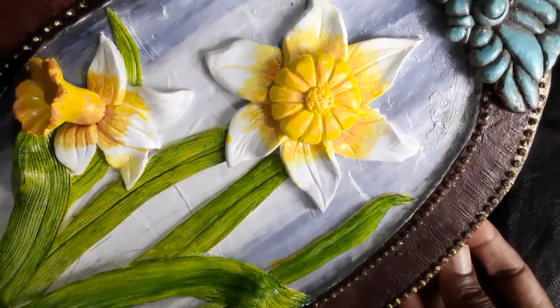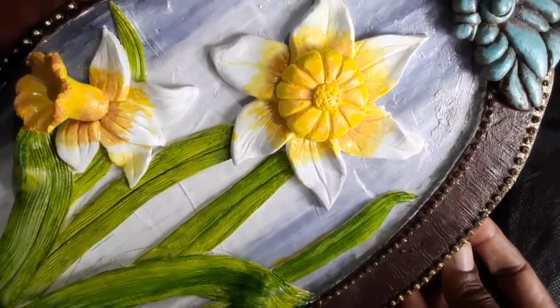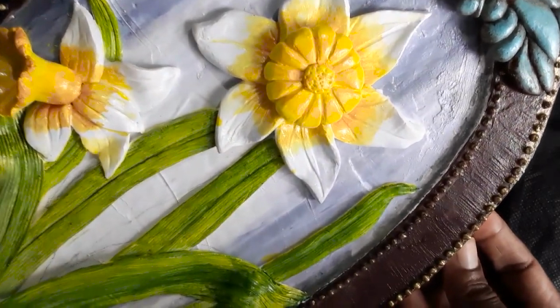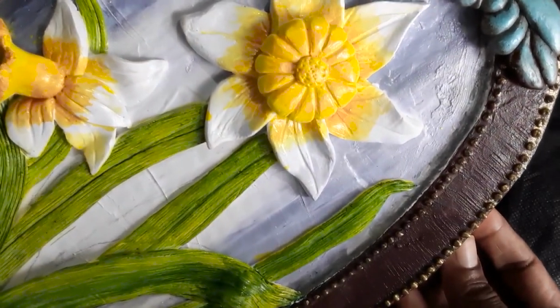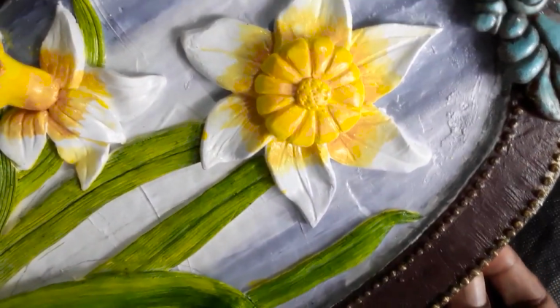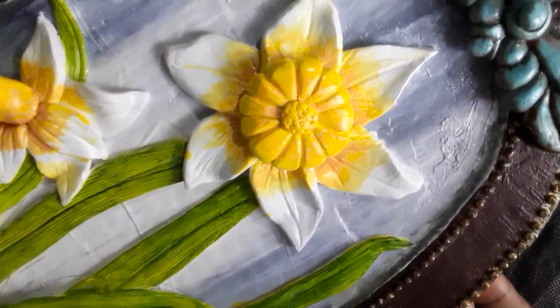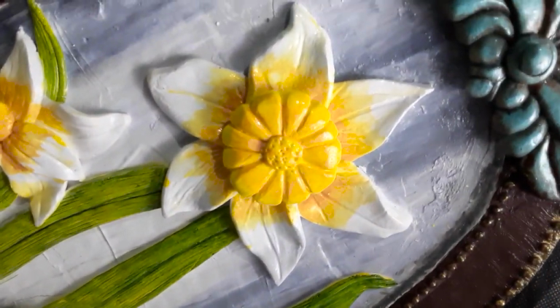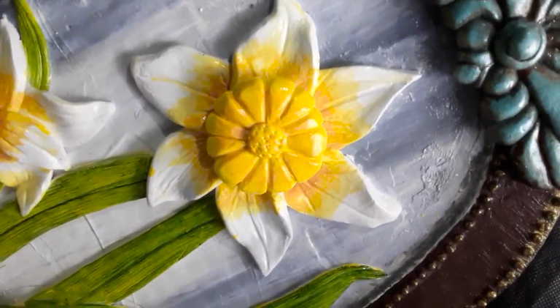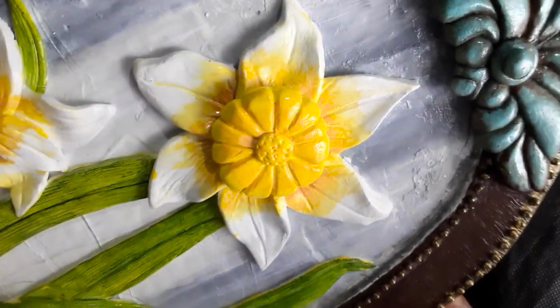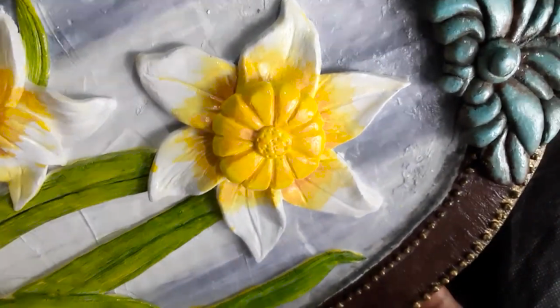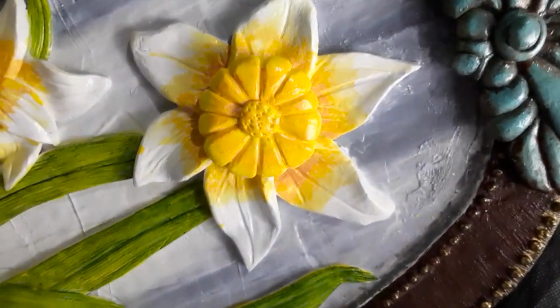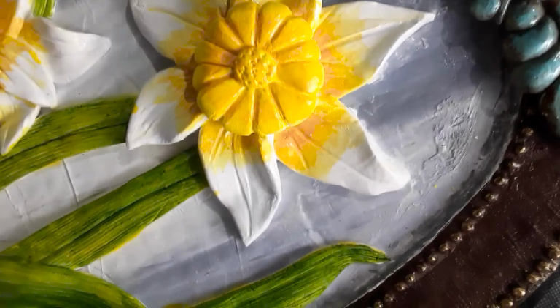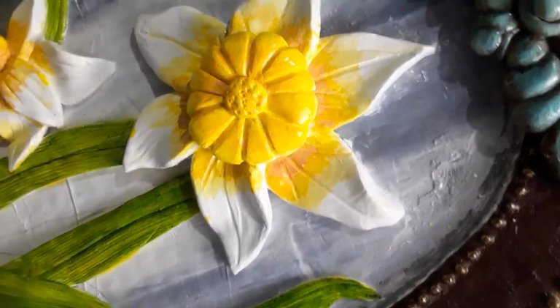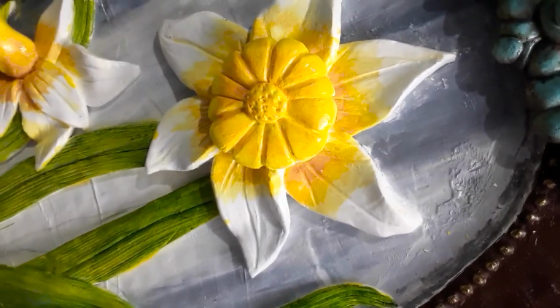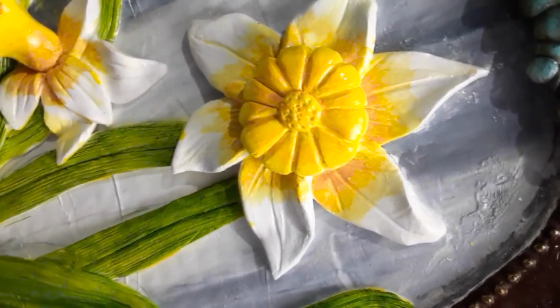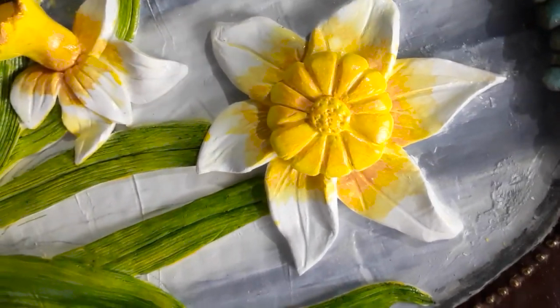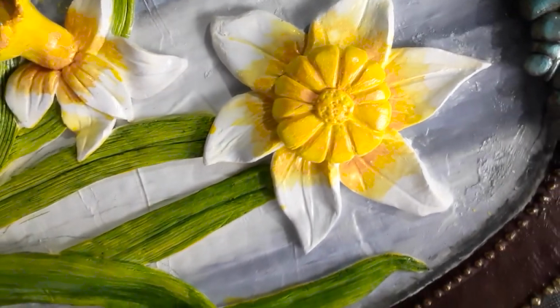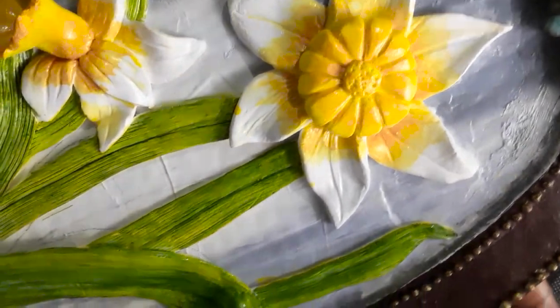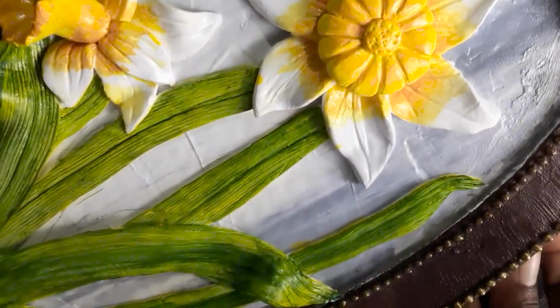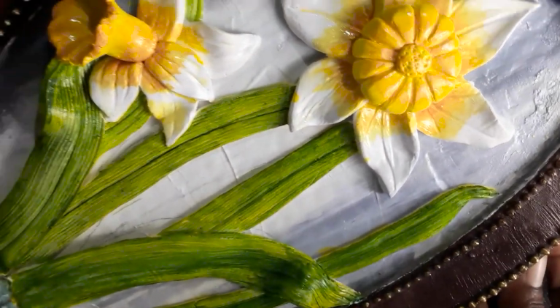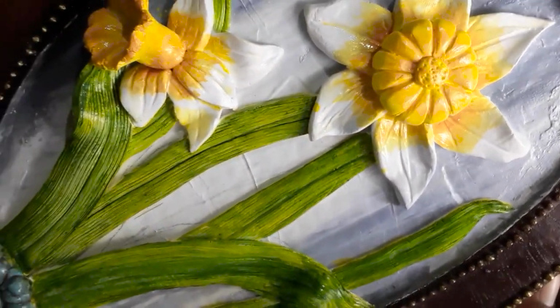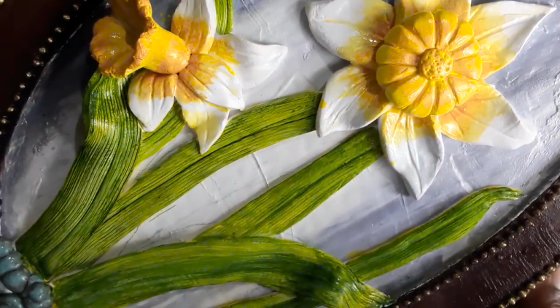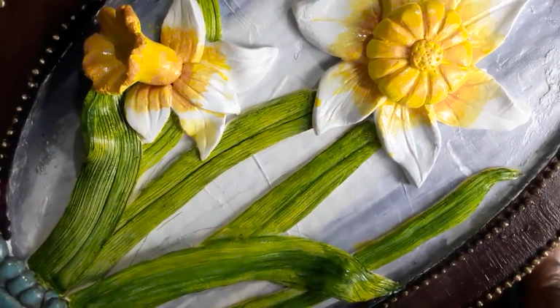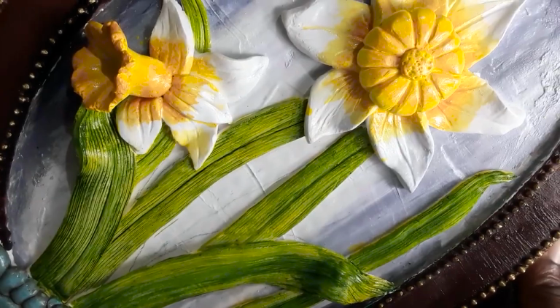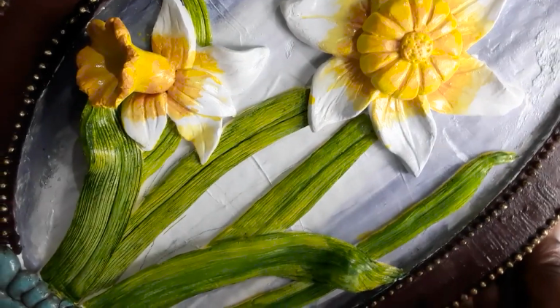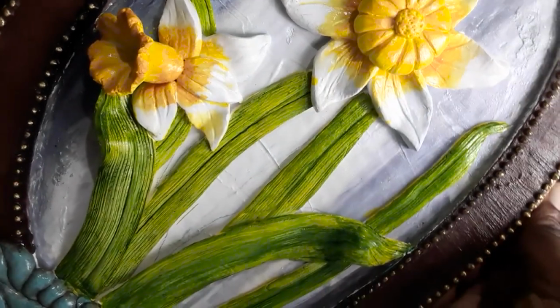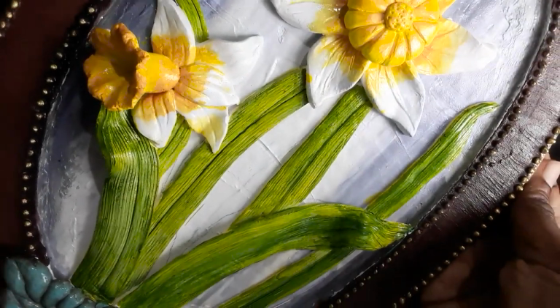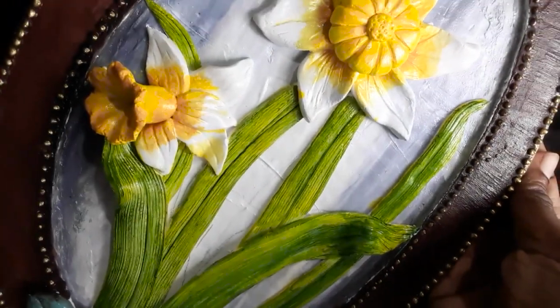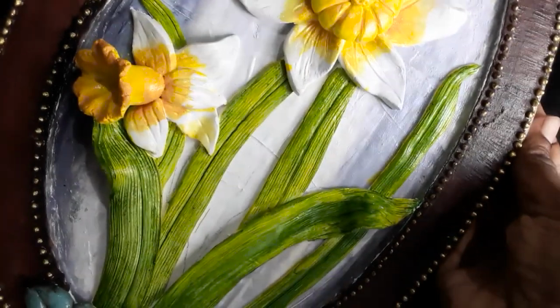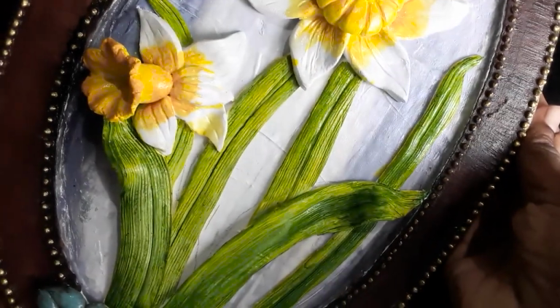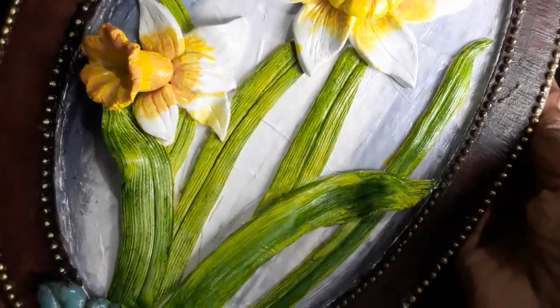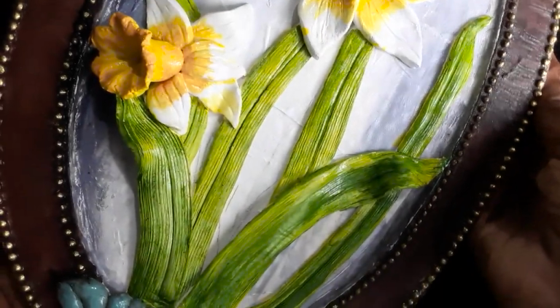If you want to hang it as it is on the wall, fix a hook of wire as I did in one of my previous videos. Otherwise it is always advisable to frame it and preserve it for a long time.